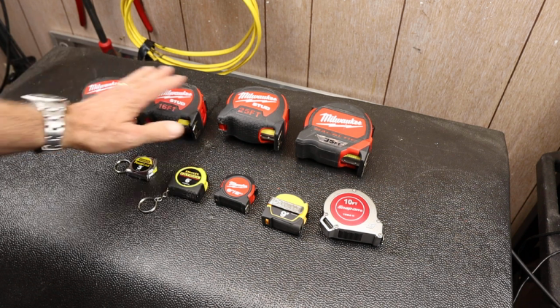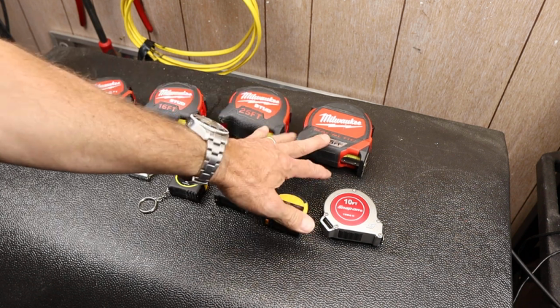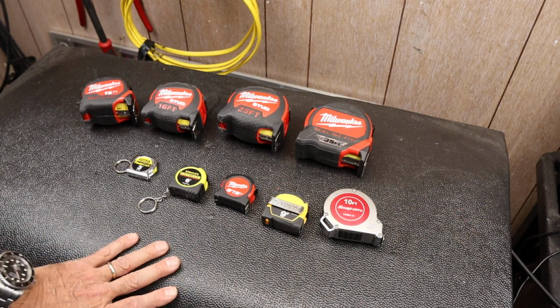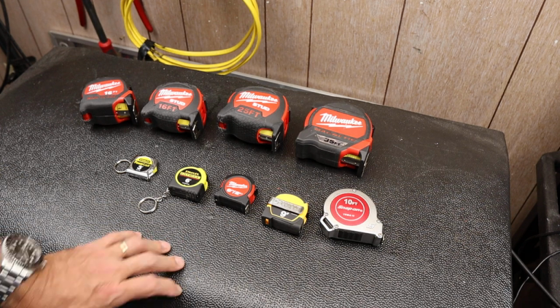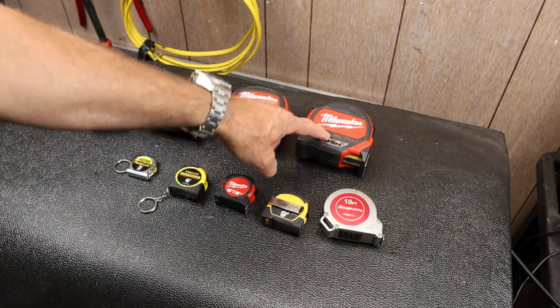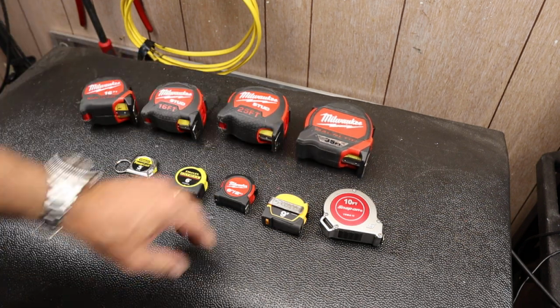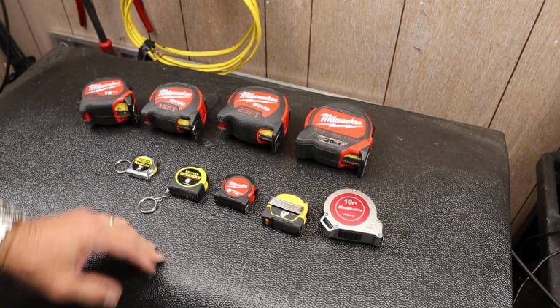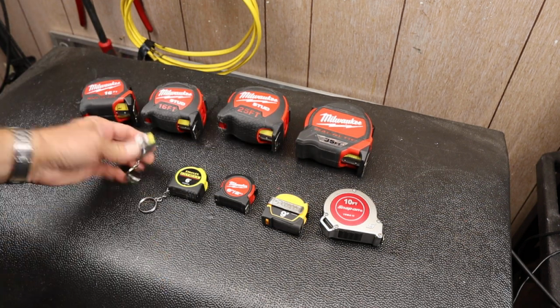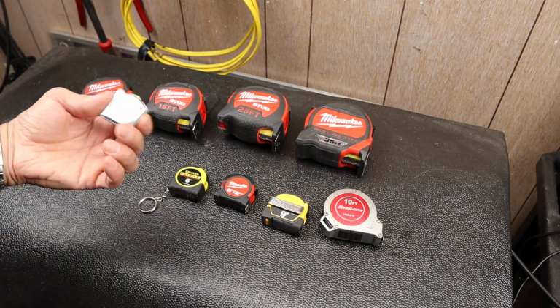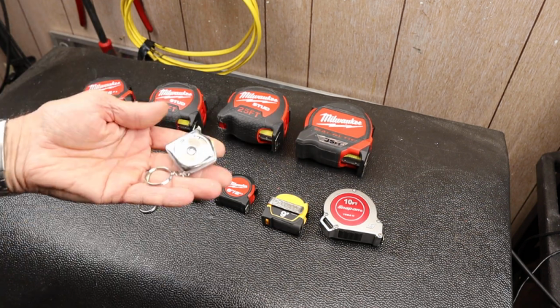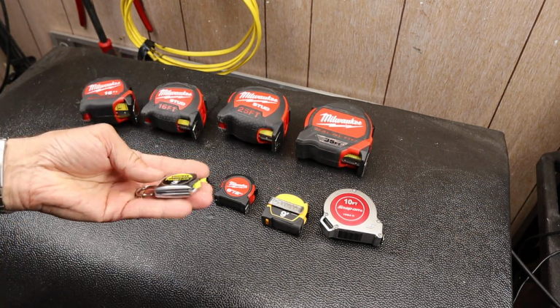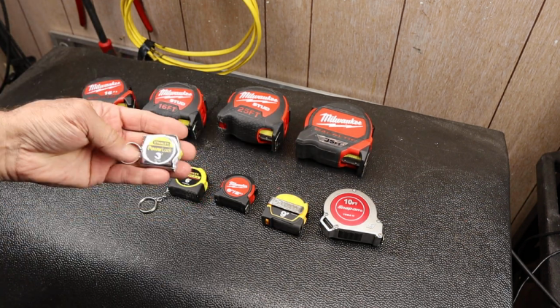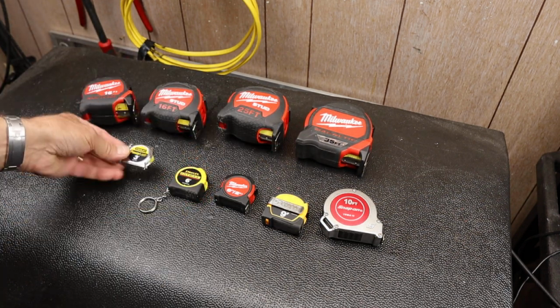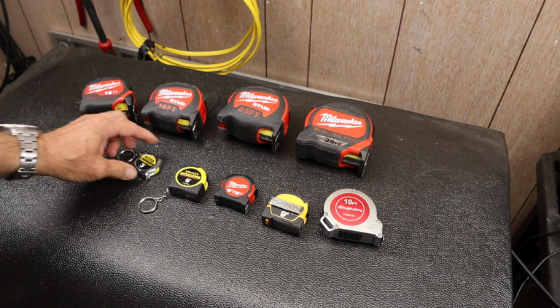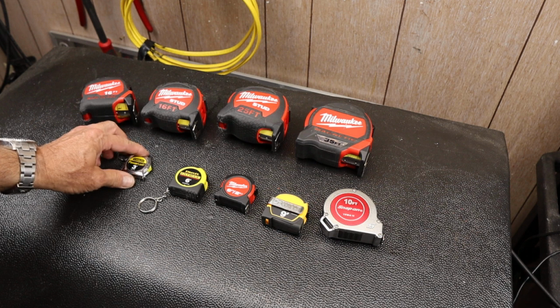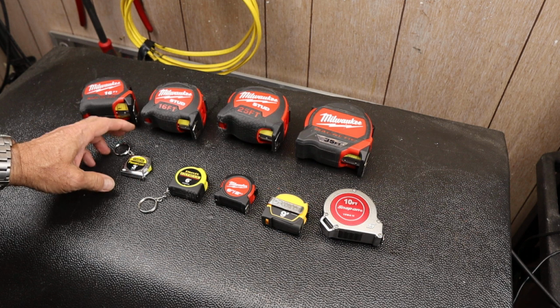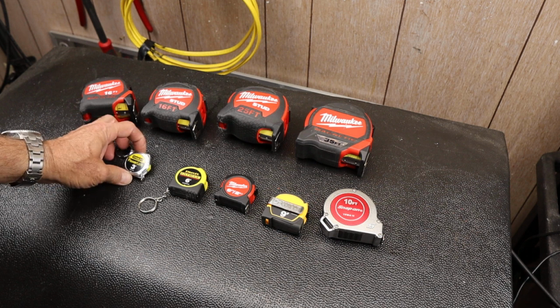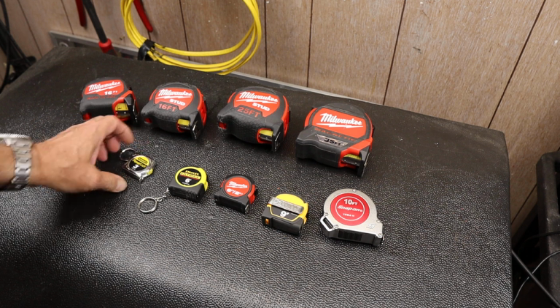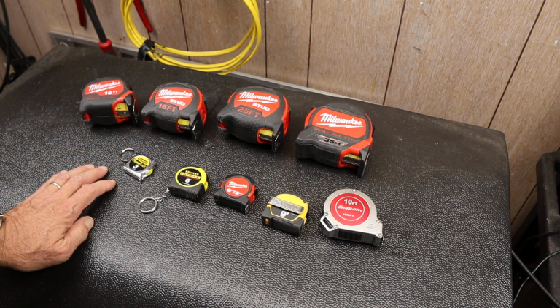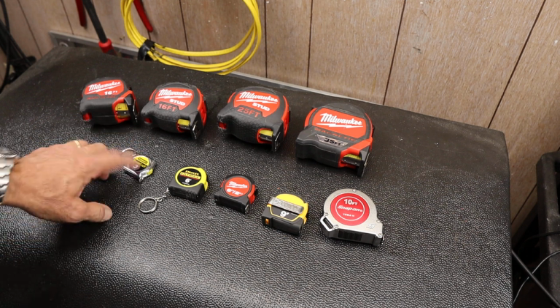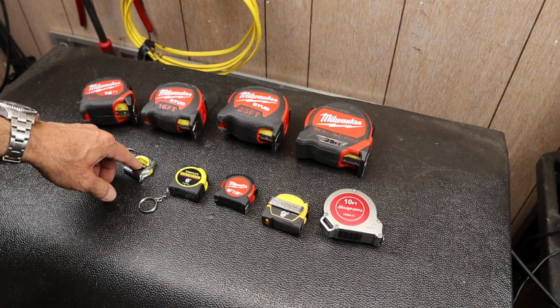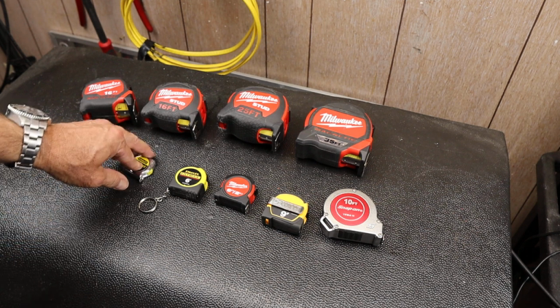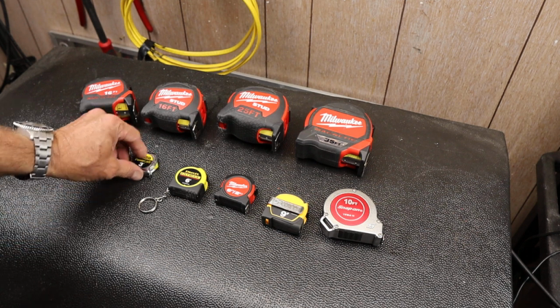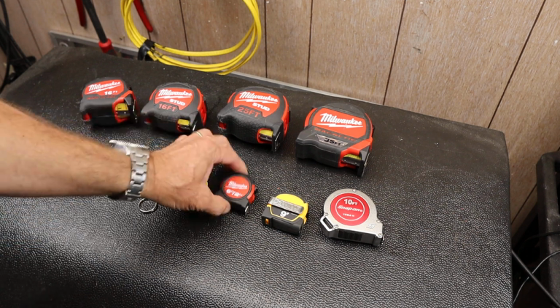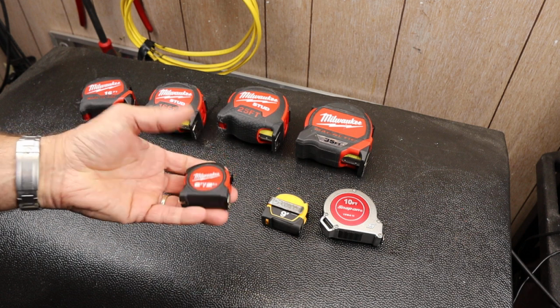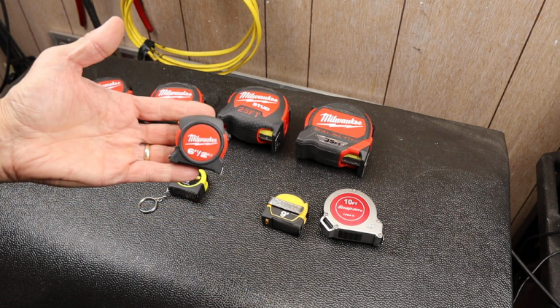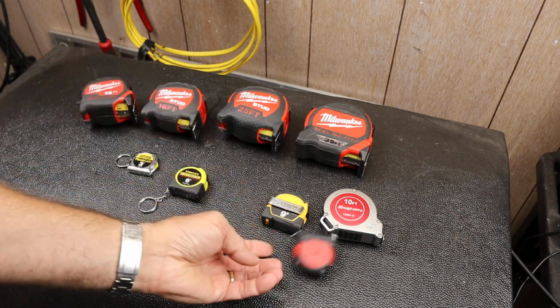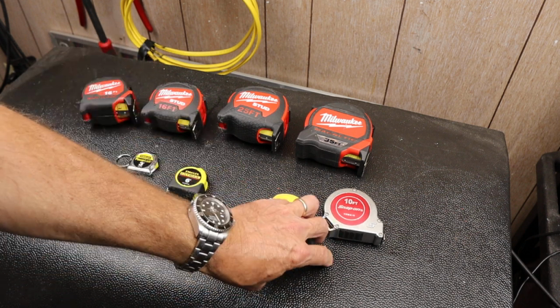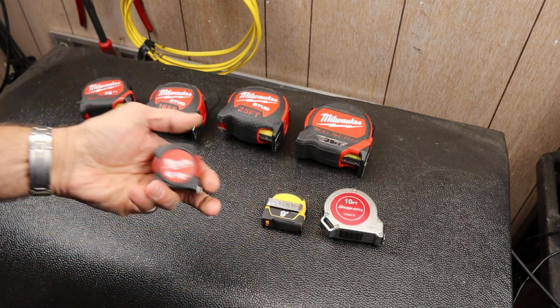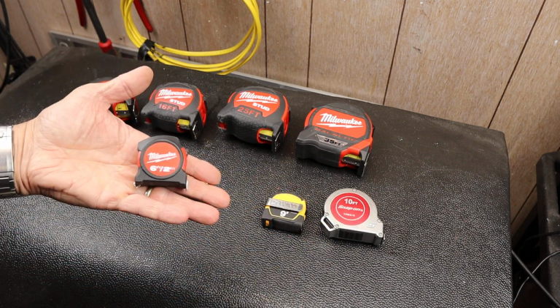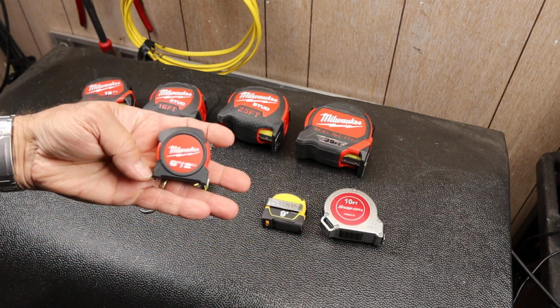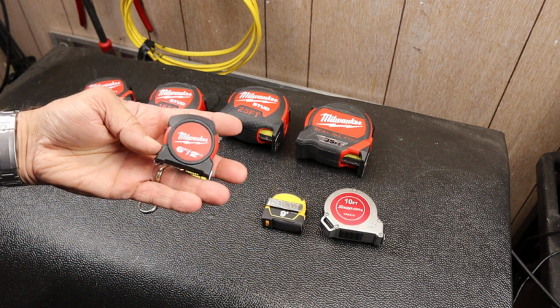They range in size from really long to tiny. In fact there are smaller ones than this, but I kind of got rid of them because they were less effective. I wanted to point out this one — this is my favorite little tiny tape measure.